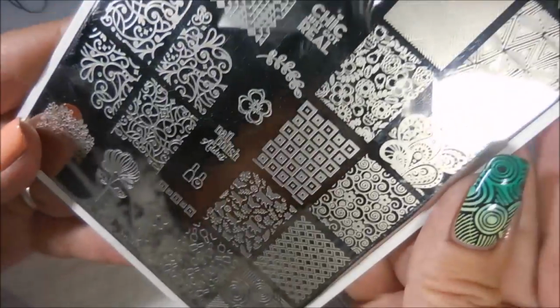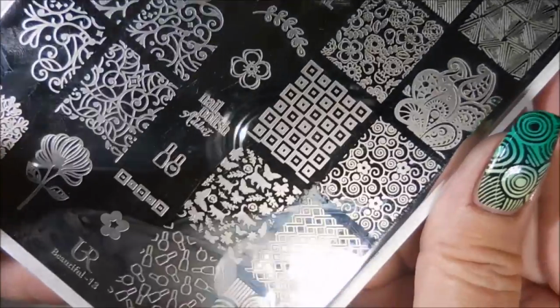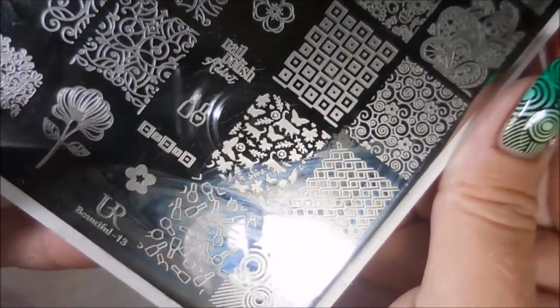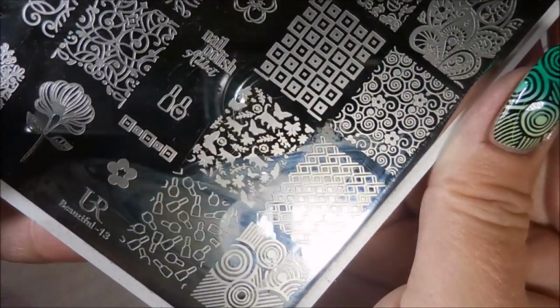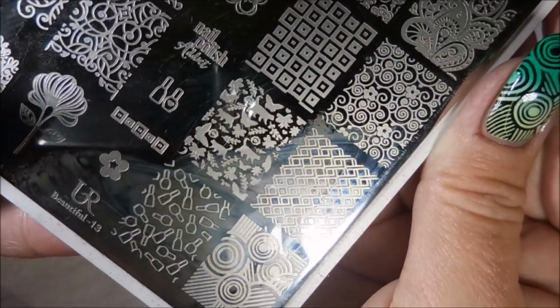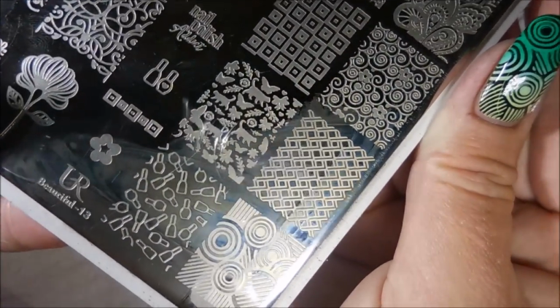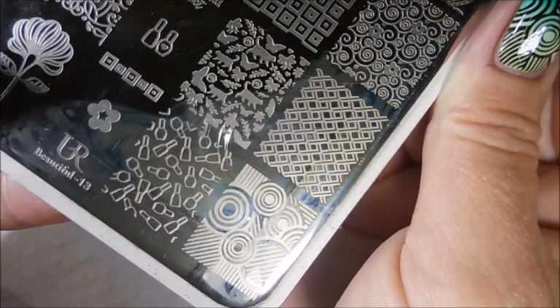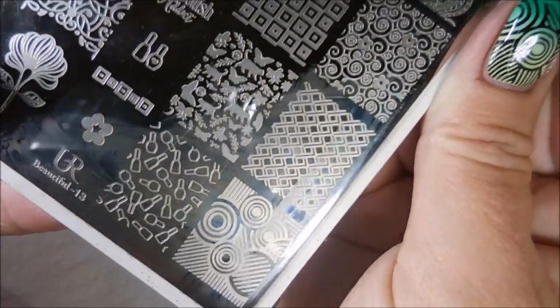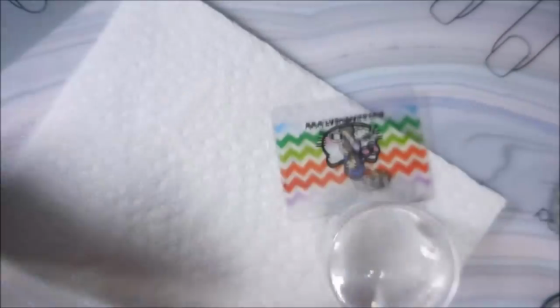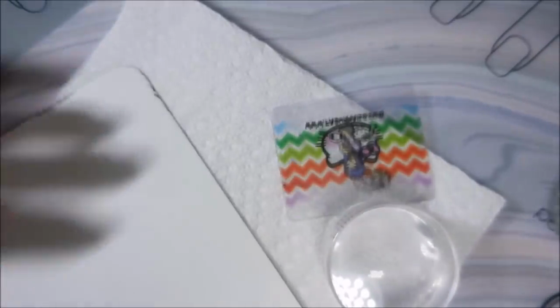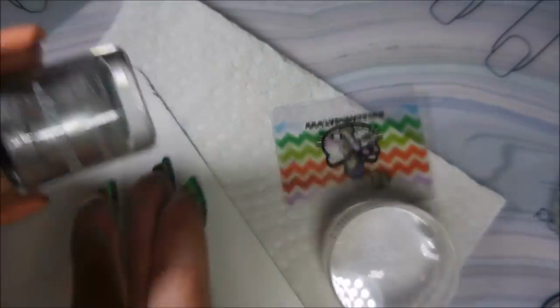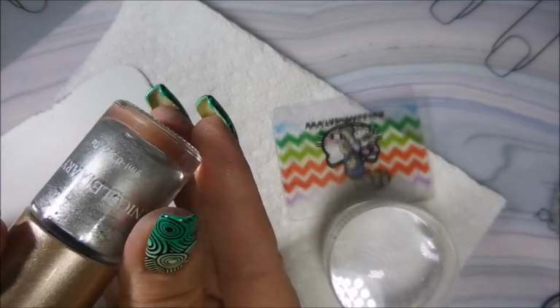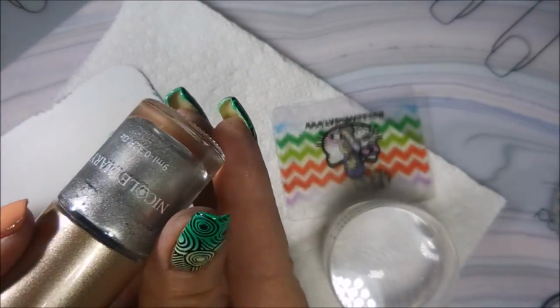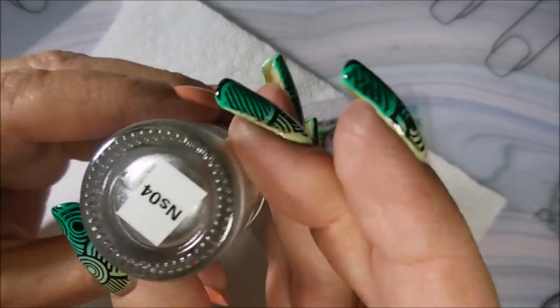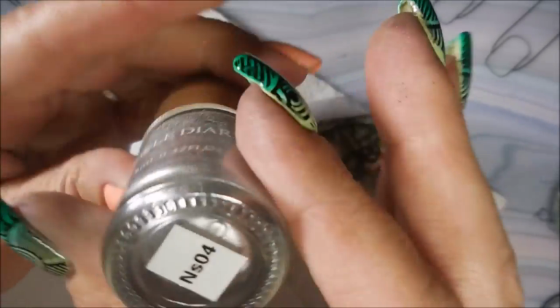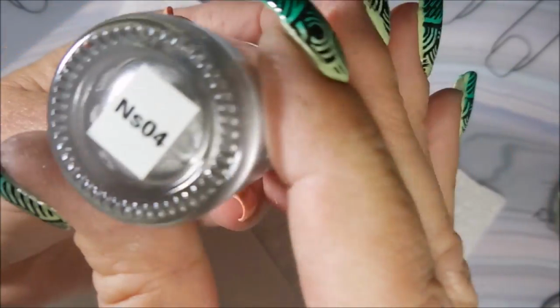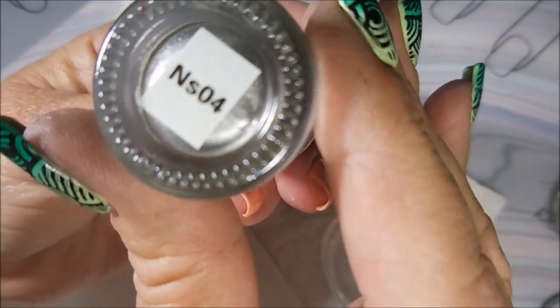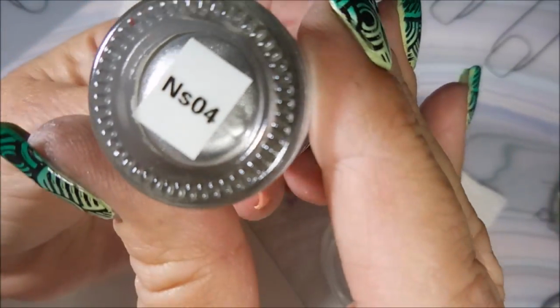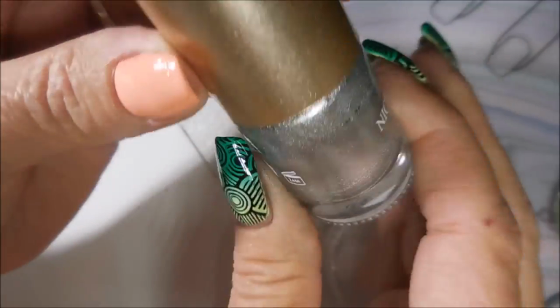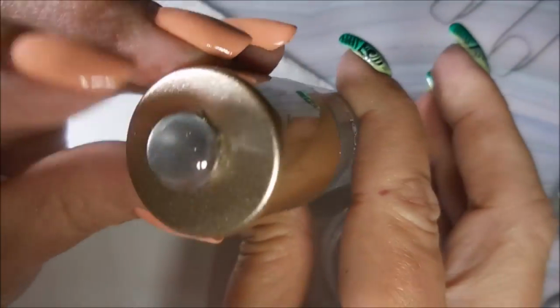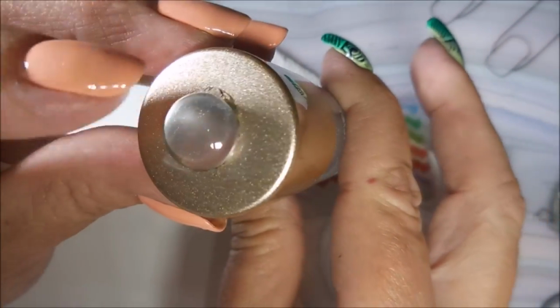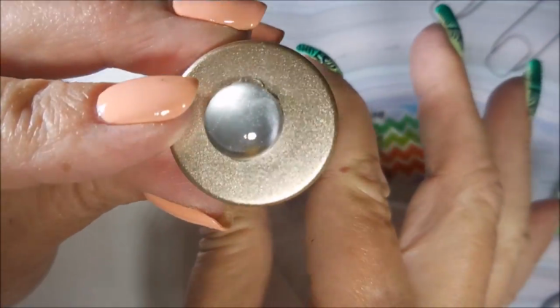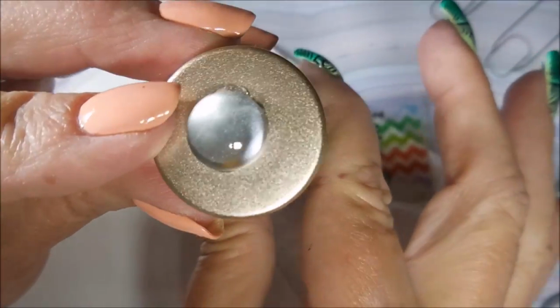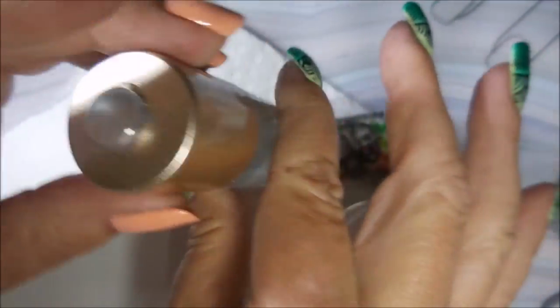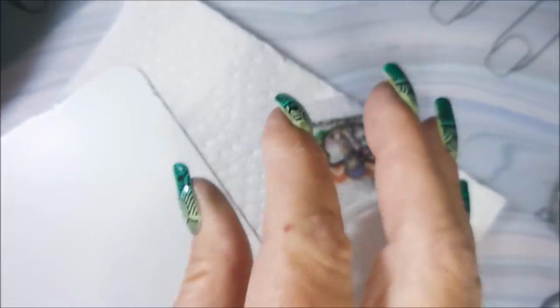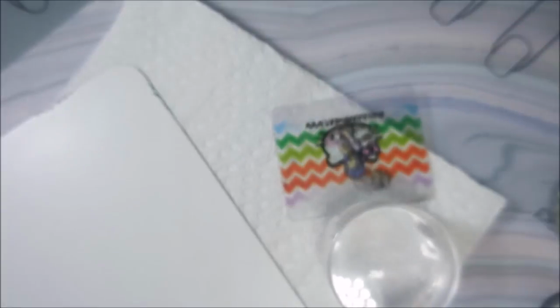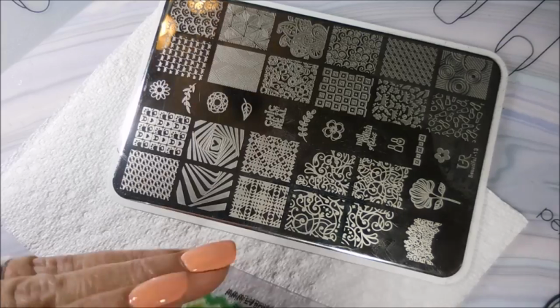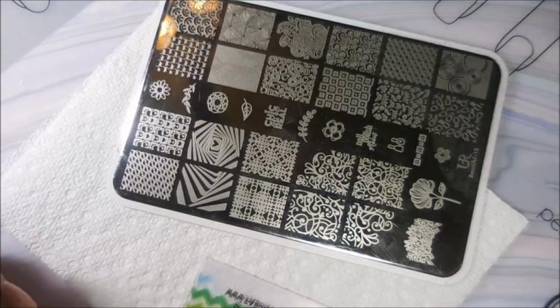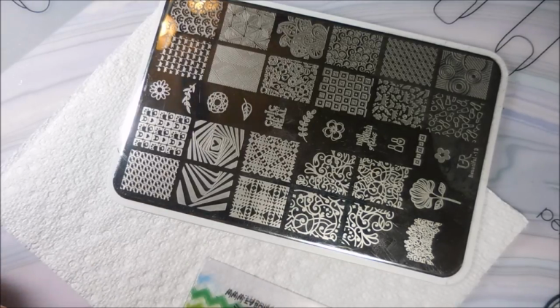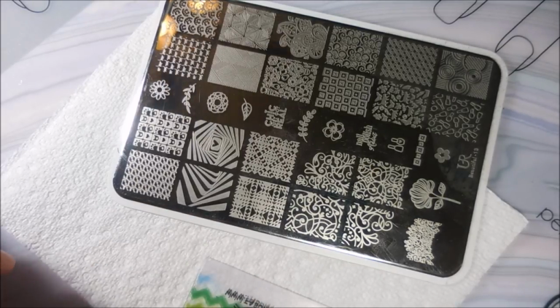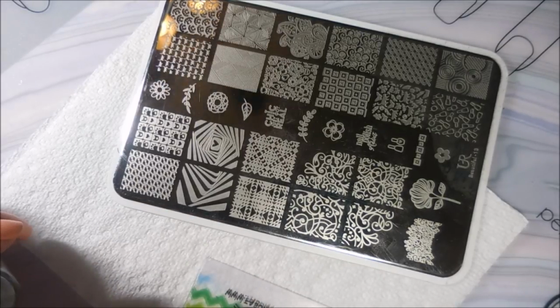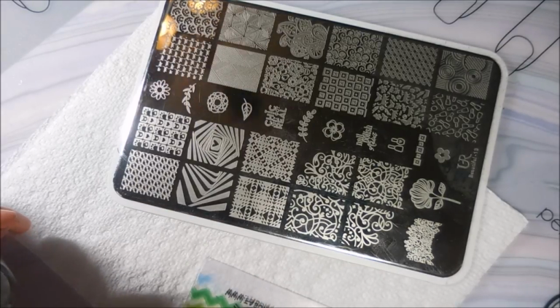Today we're going to be using the UR Beautiful Plate No. 13. I'll be stamping with a polish called Diary Silver — it's NS04. It's a great silver stamping polish.